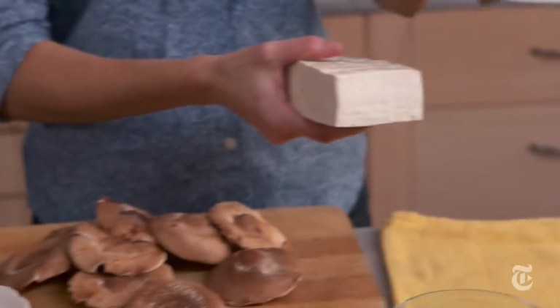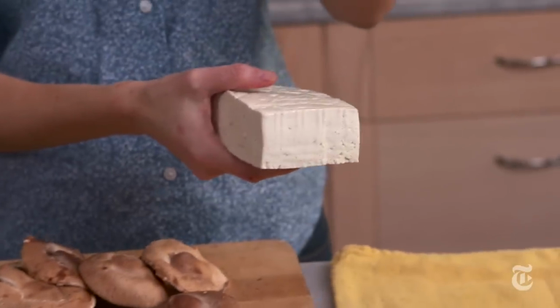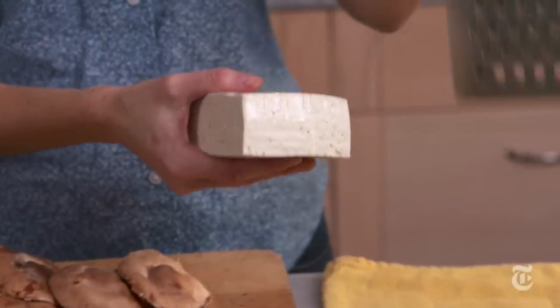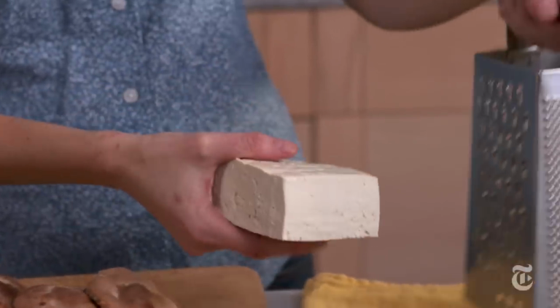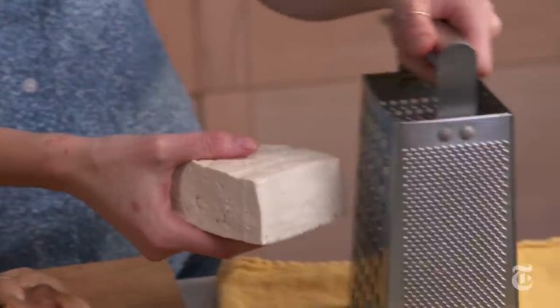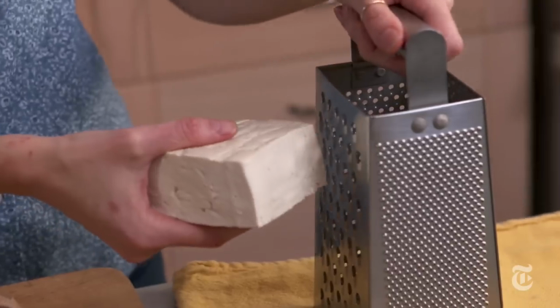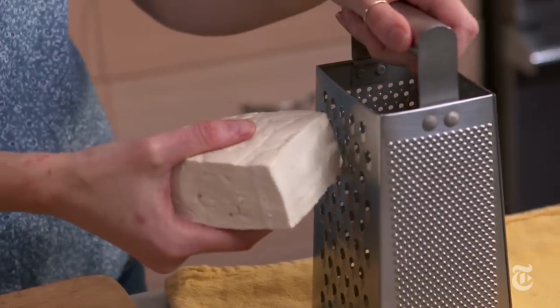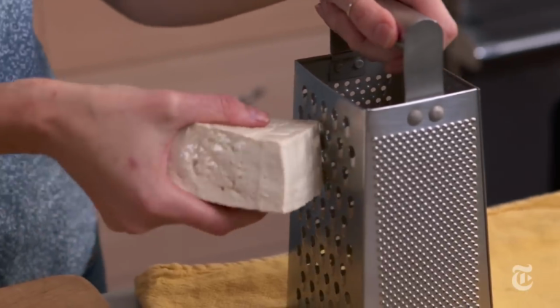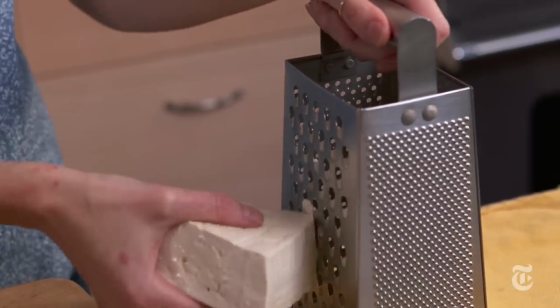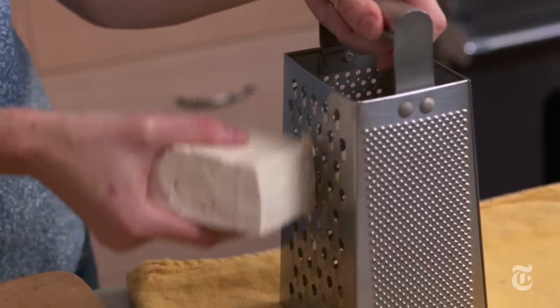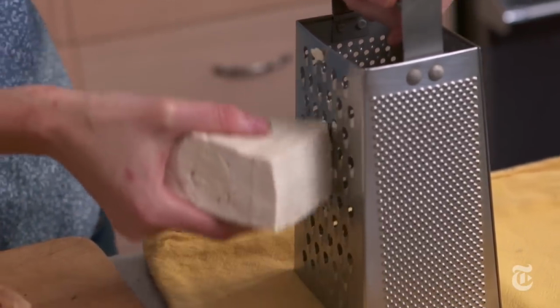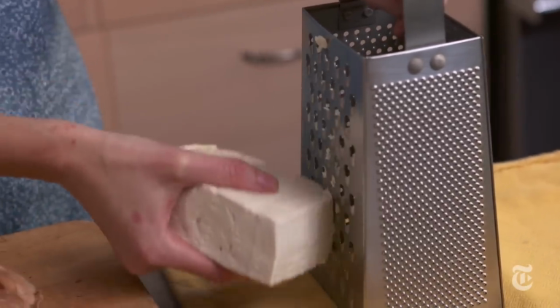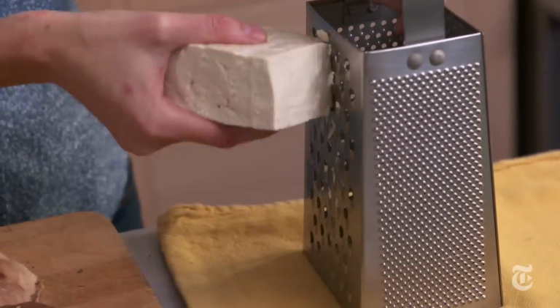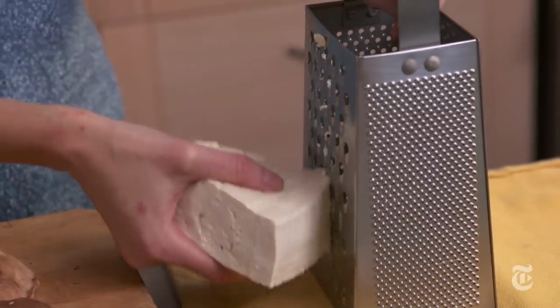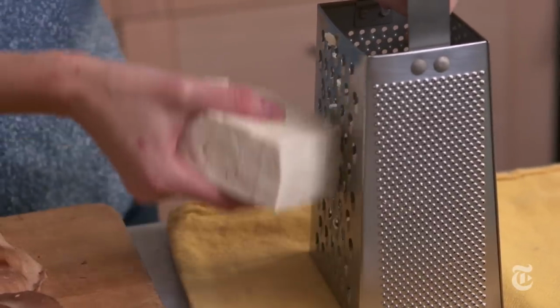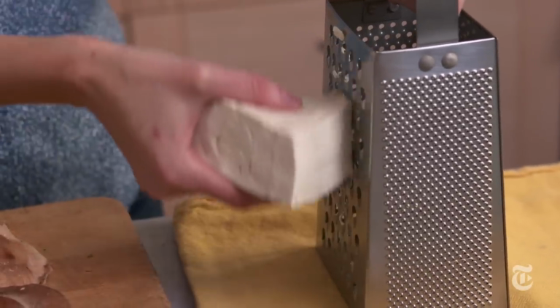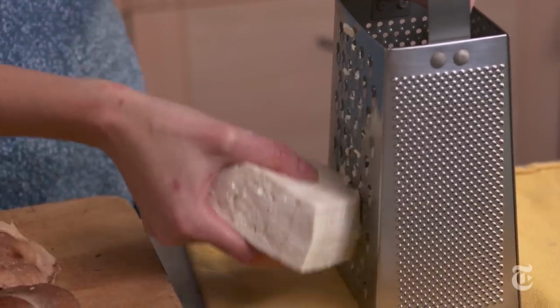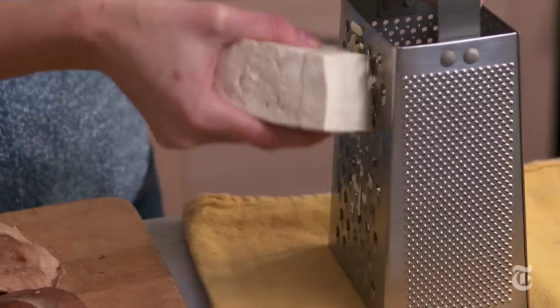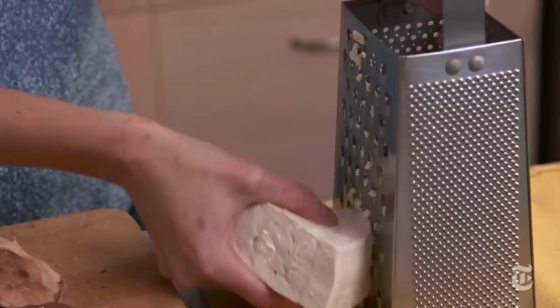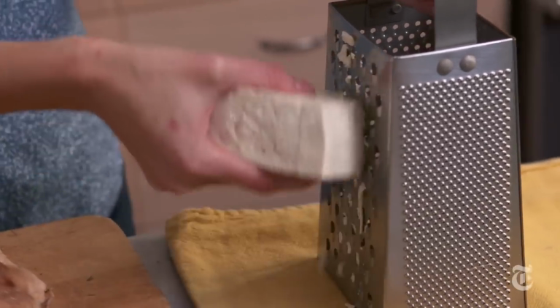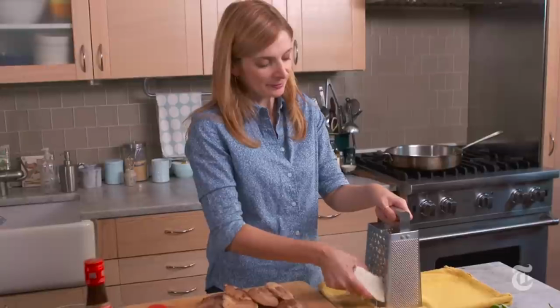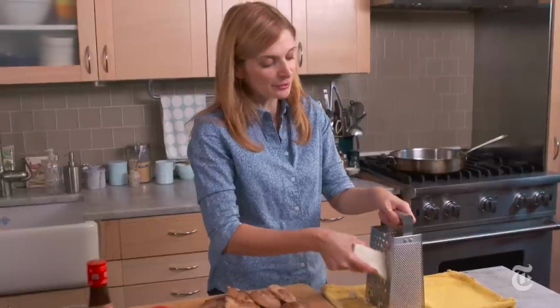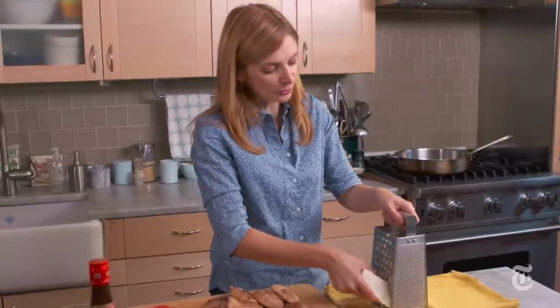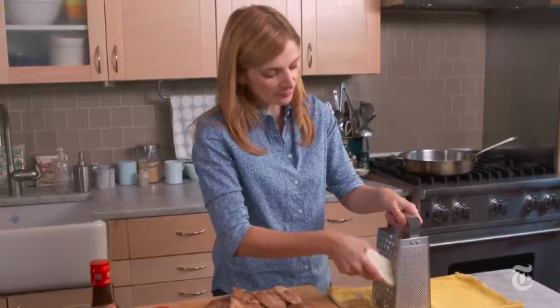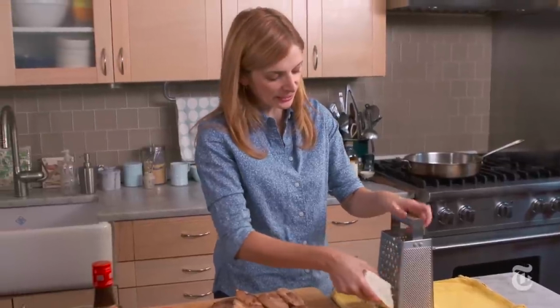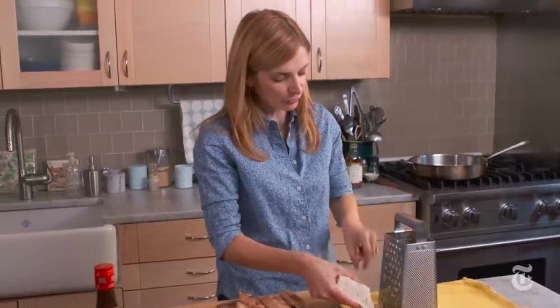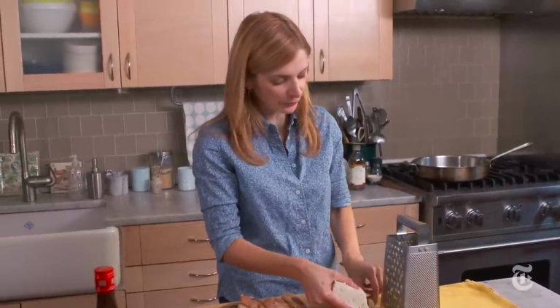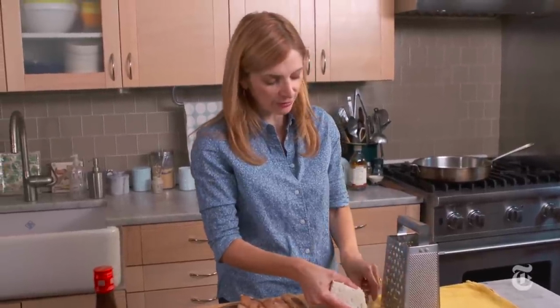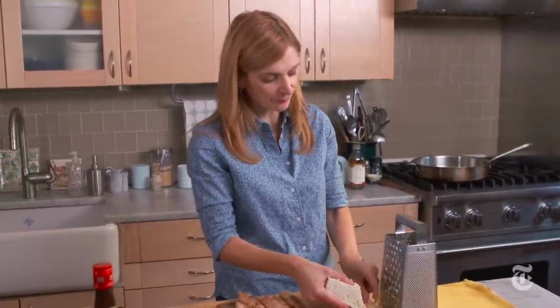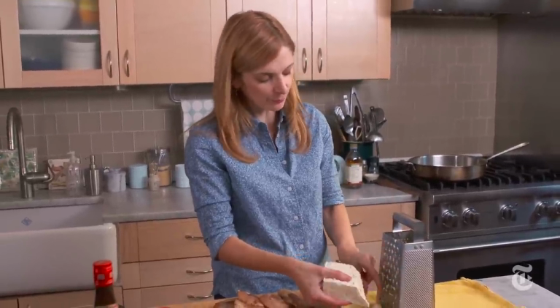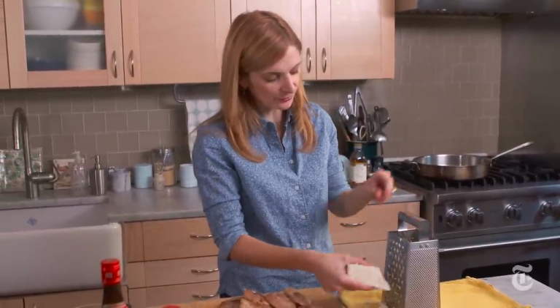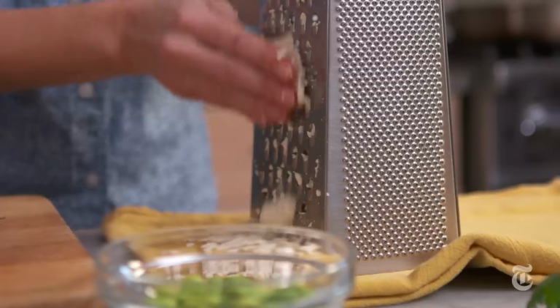Take a block of firm tofu, take a box grater, and introduce the two. By the way, don't worry if some of it kind of crumbles off — that's perfectly fine.